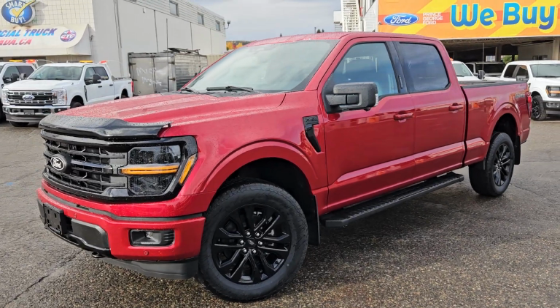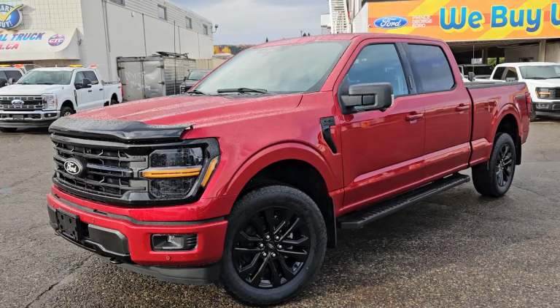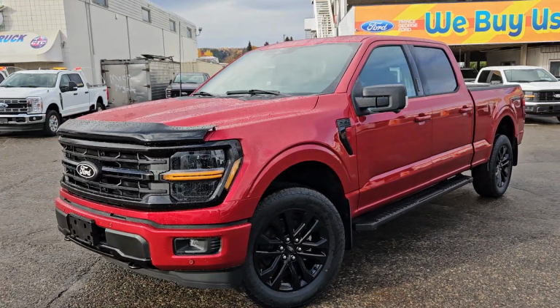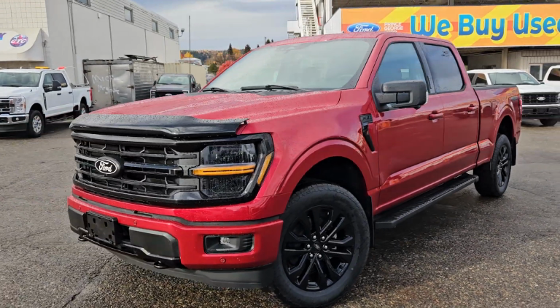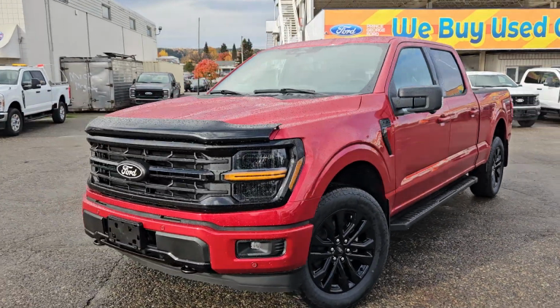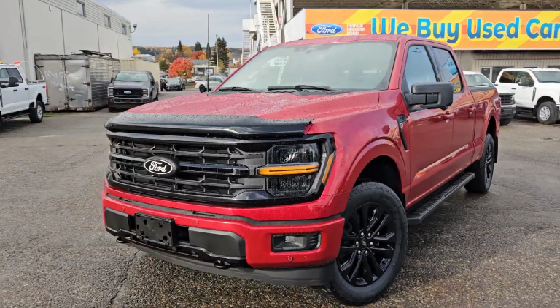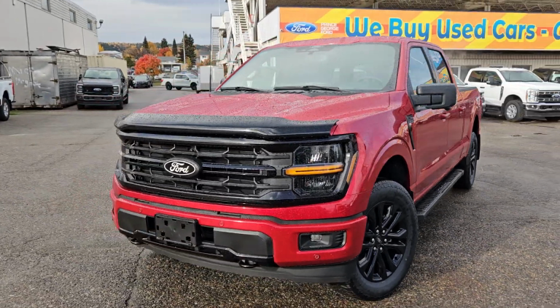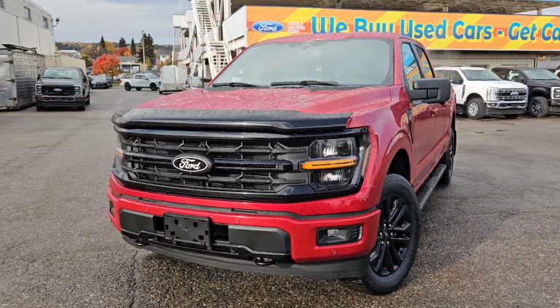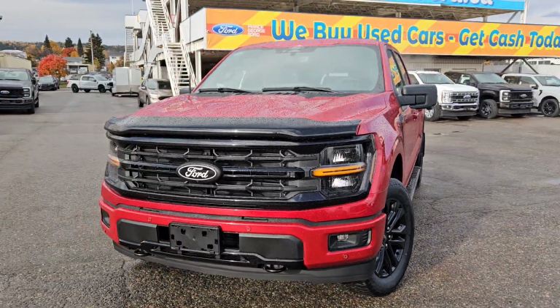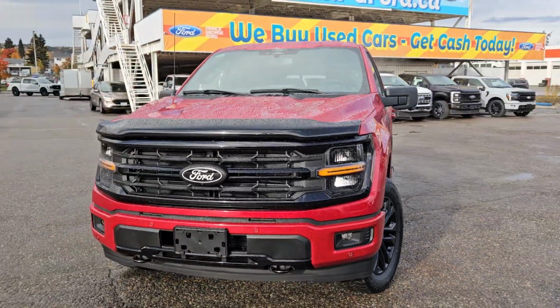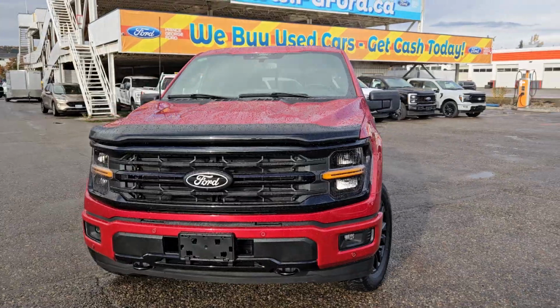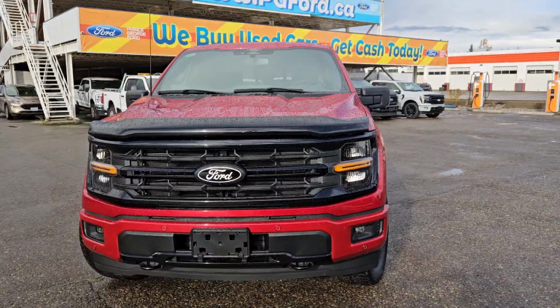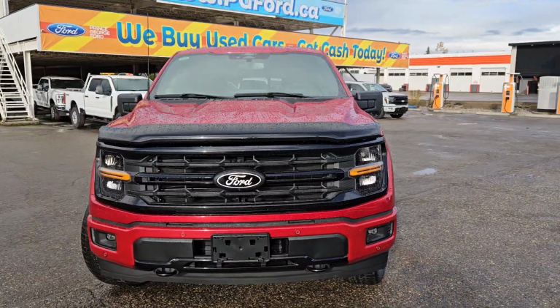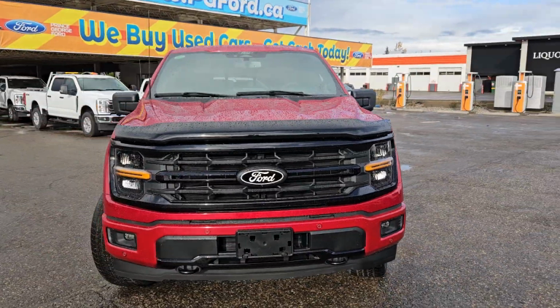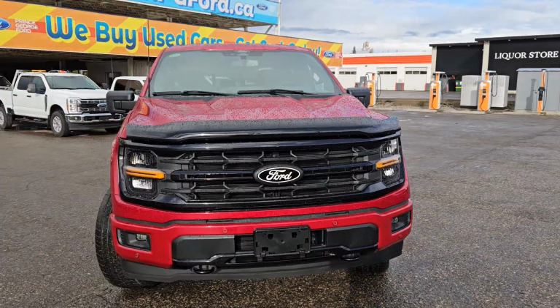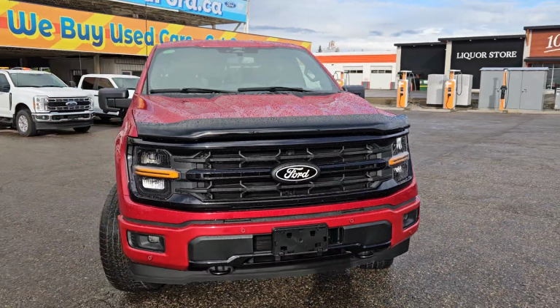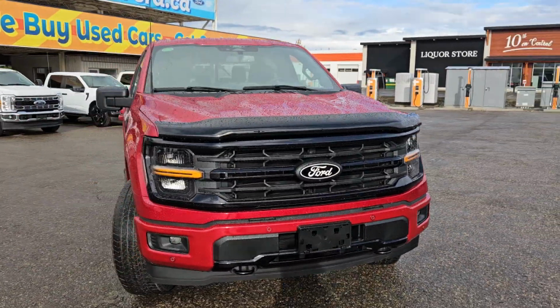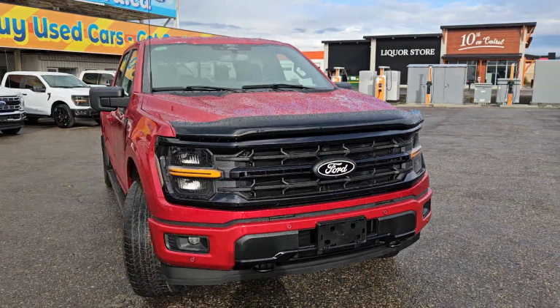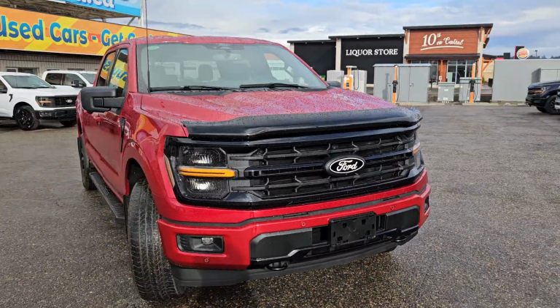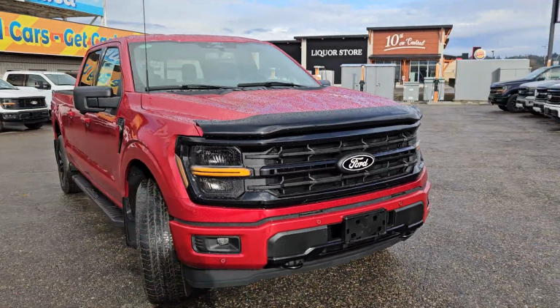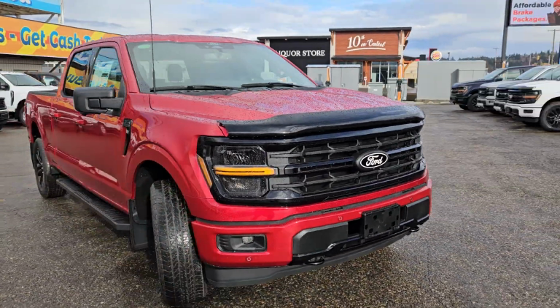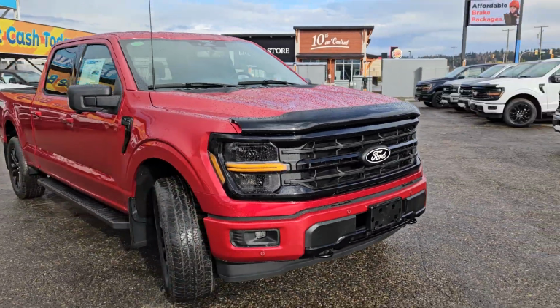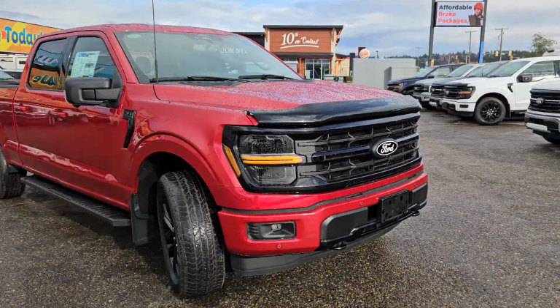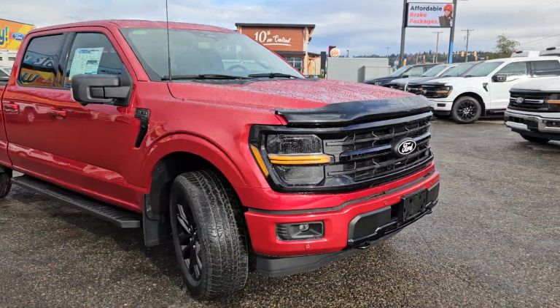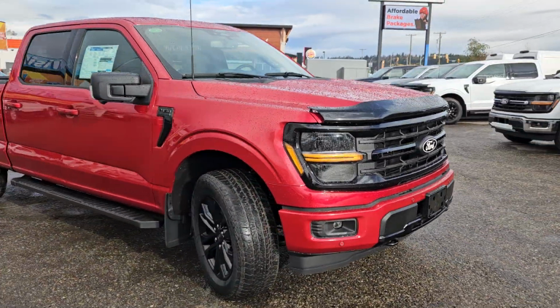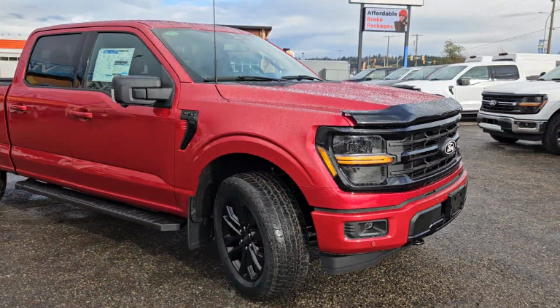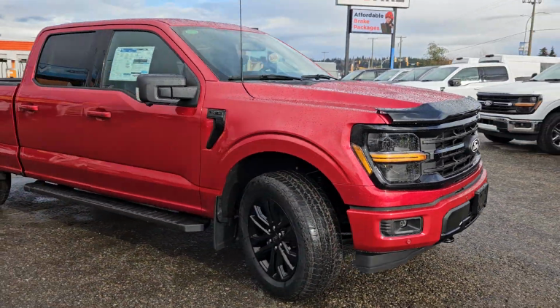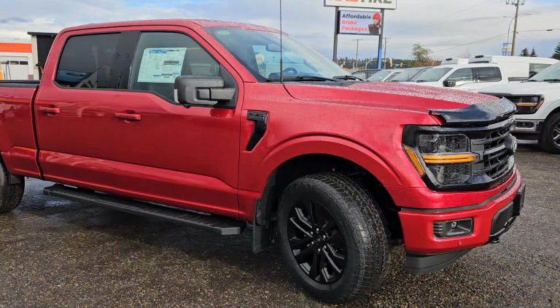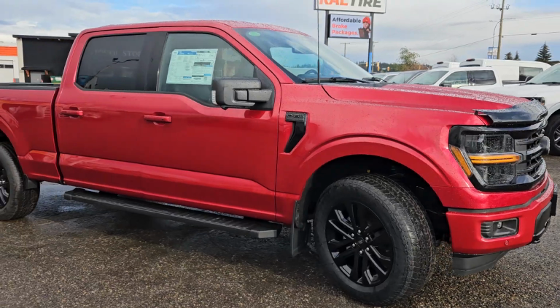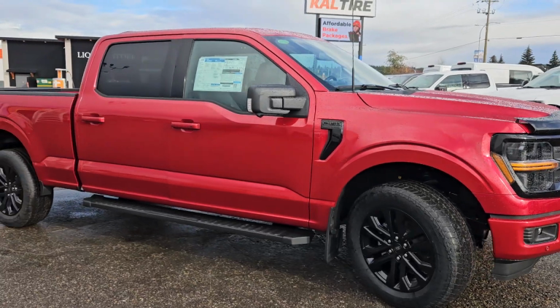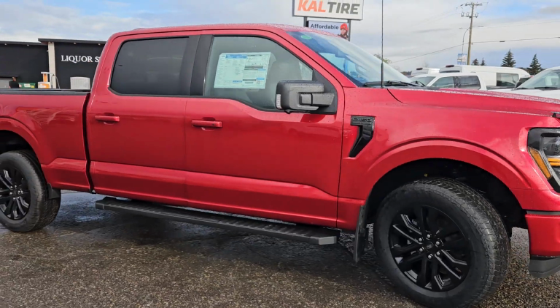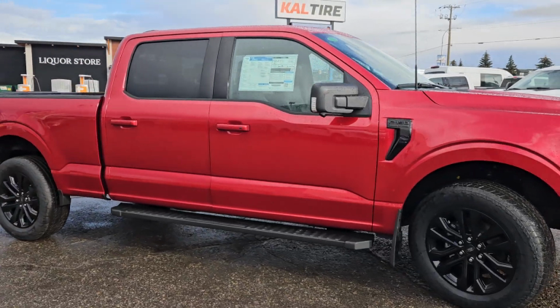Hello, this is Emily coming at you from Prince George Ford, and today we are looking at the 2024 Ford F-150 XLT coming in this nice rapid red coloring.